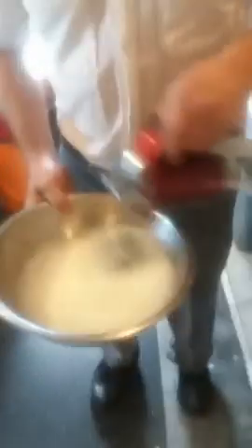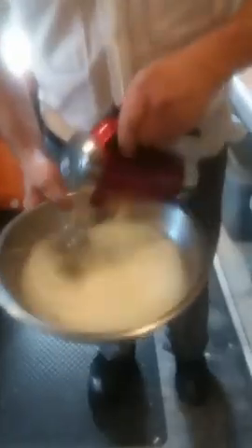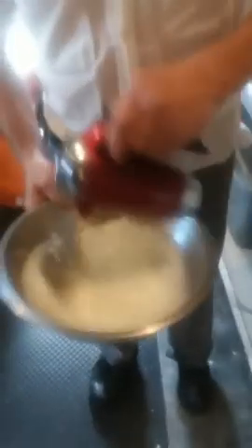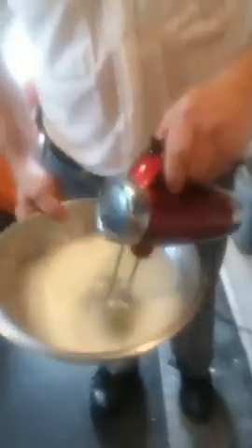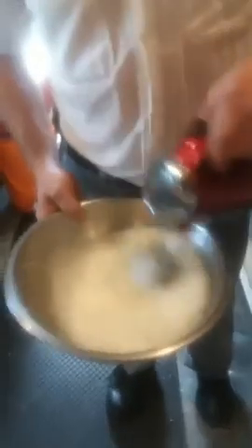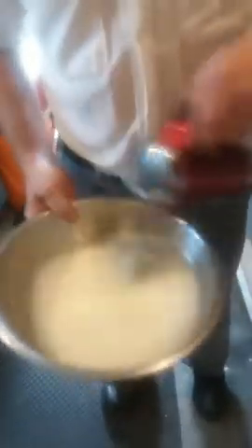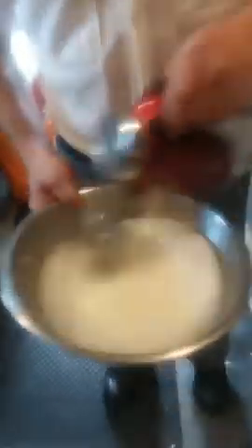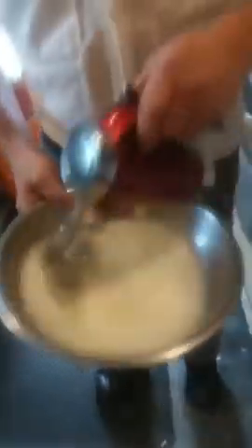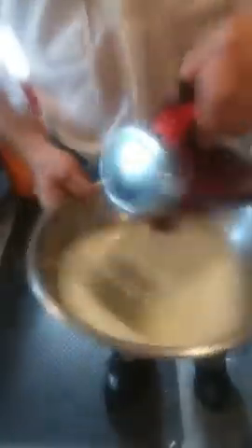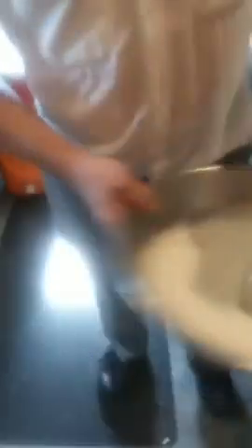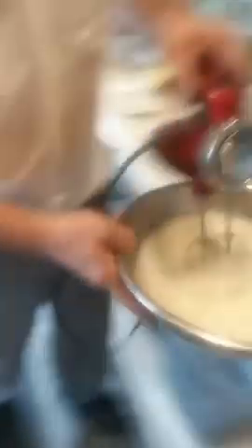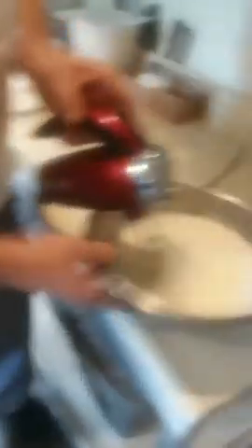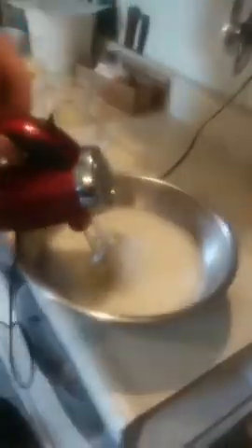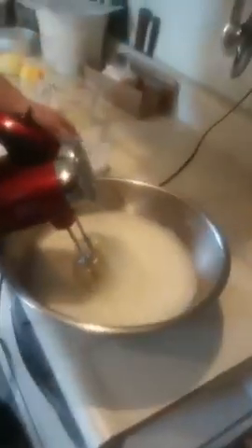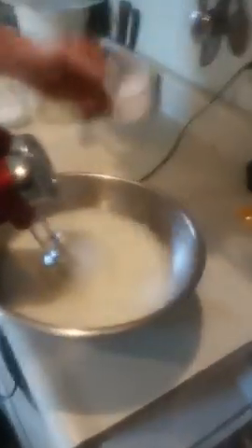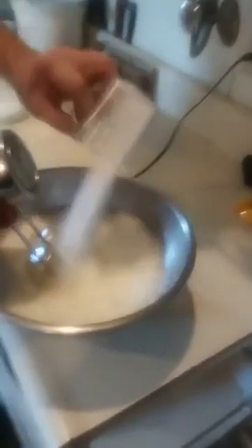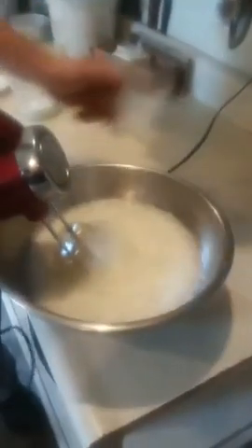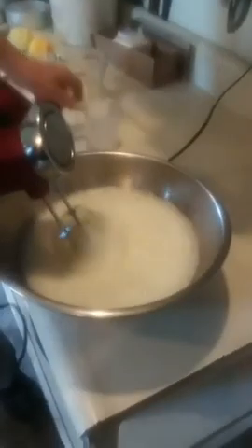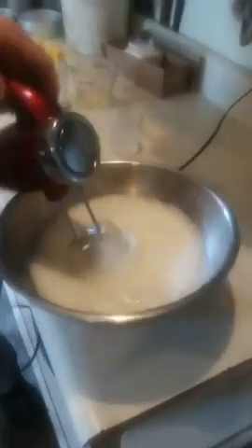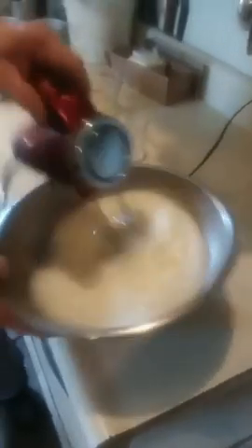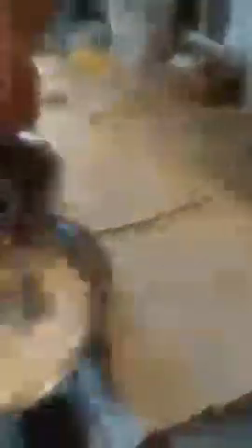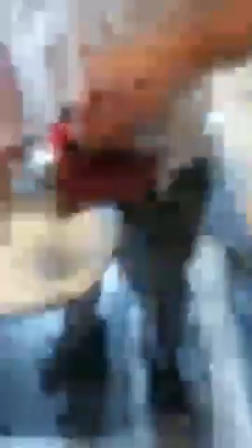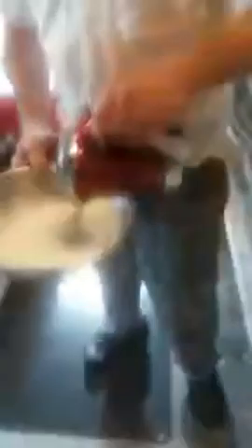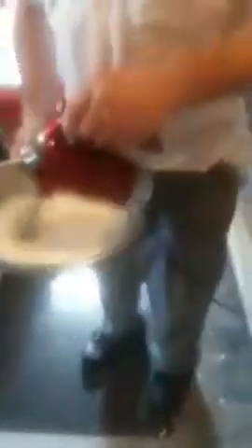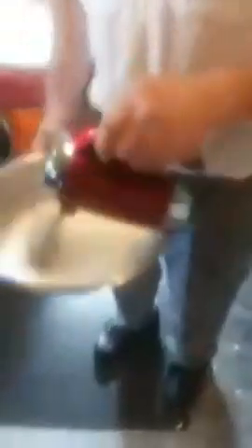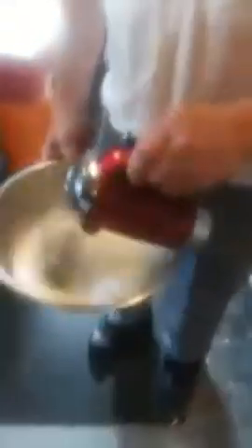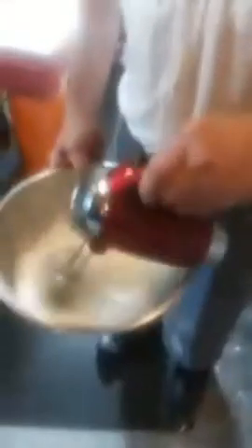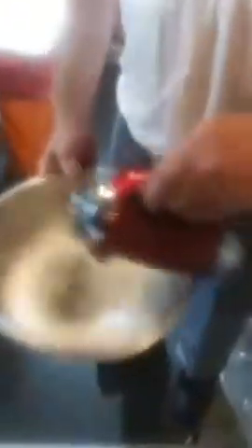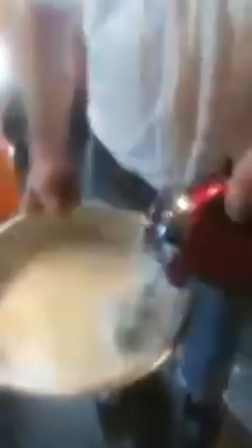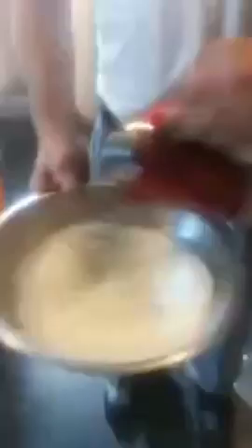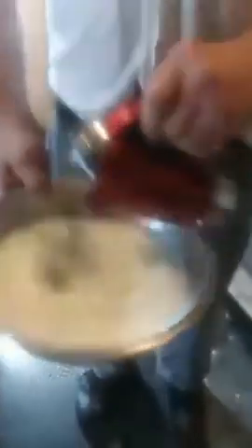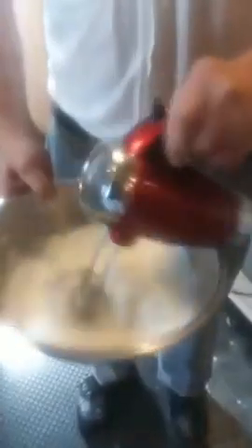Your egg whites will start to turn white. Once they start to turn white, you can take the other three ounces of sugar and fold it in. This will take you approximately two to three minutes and you'll have a nice meringue.